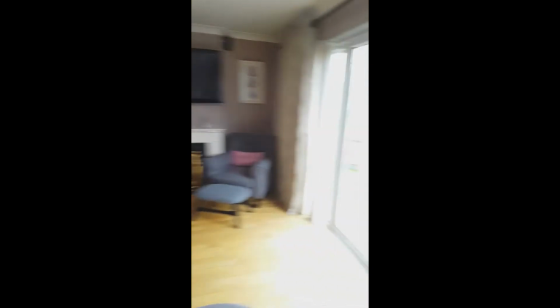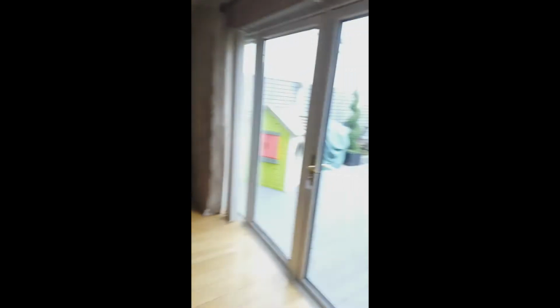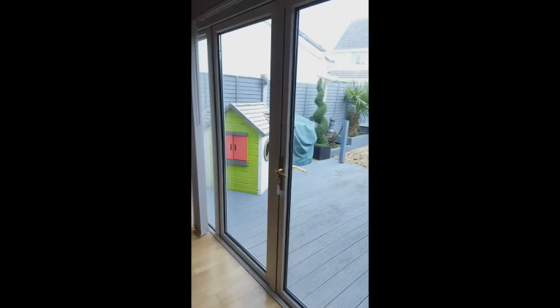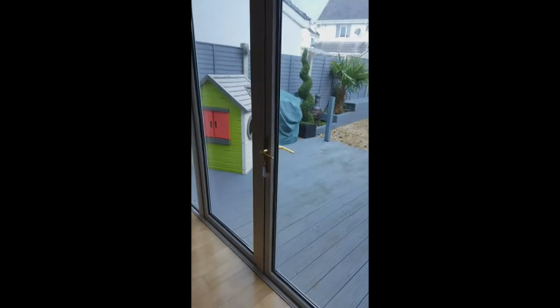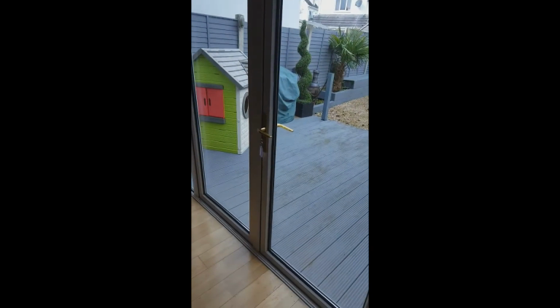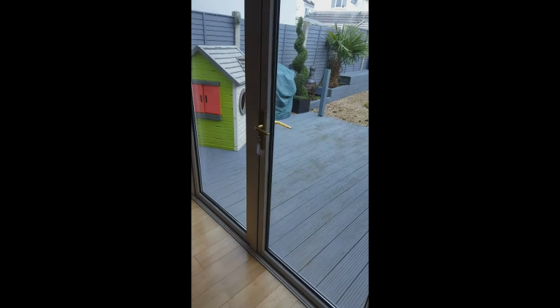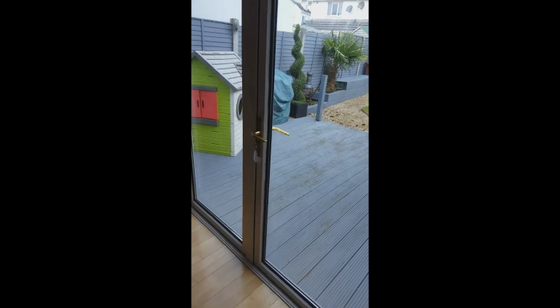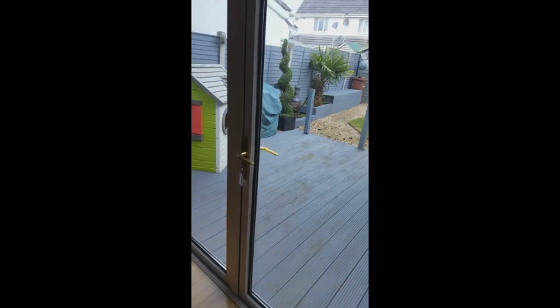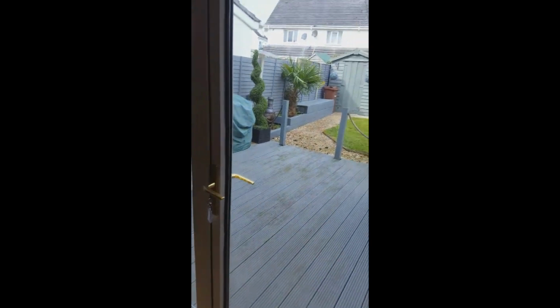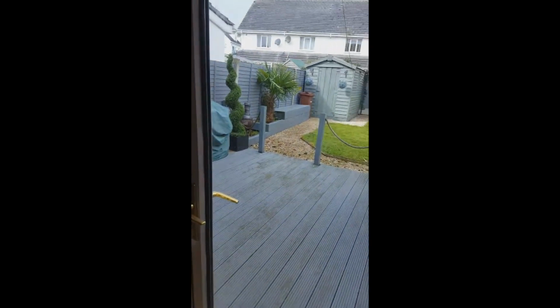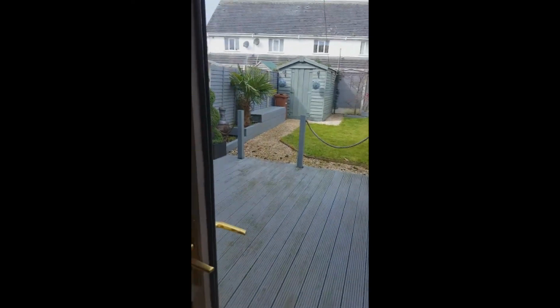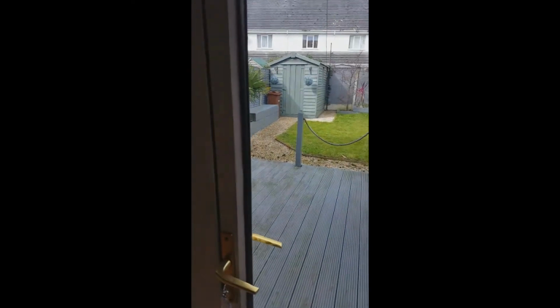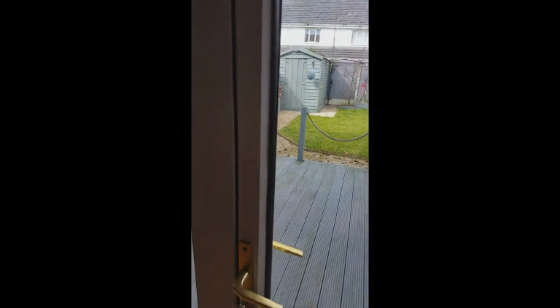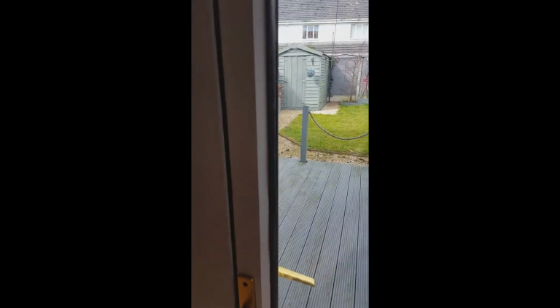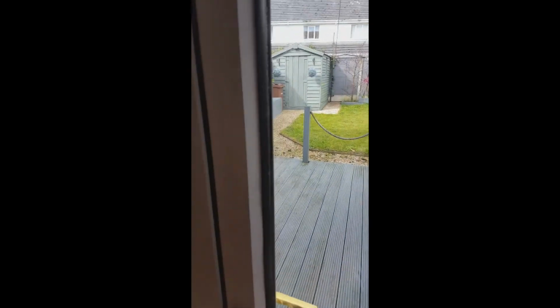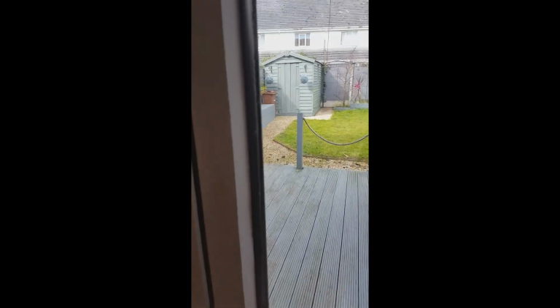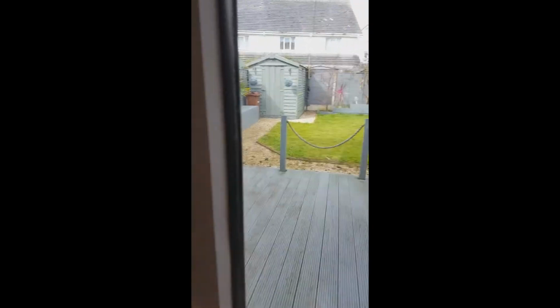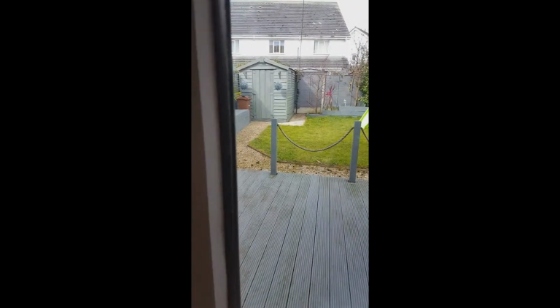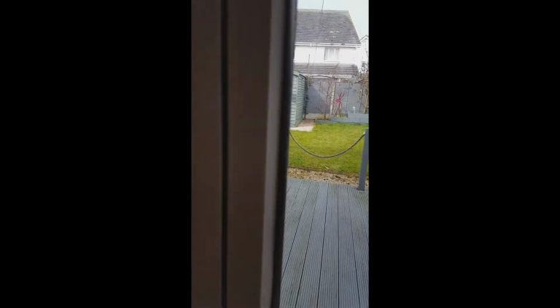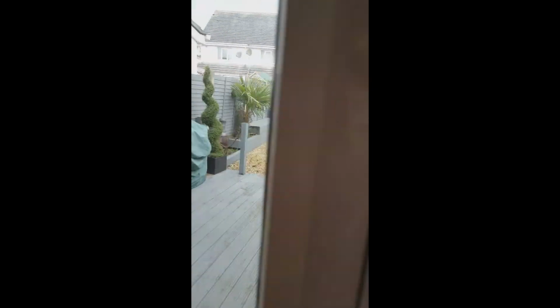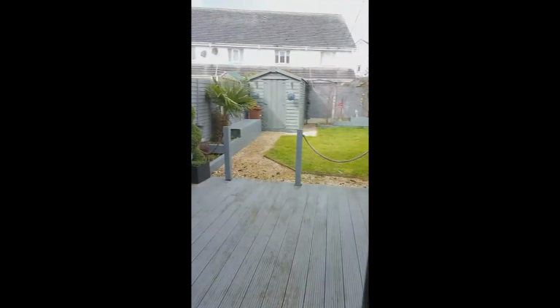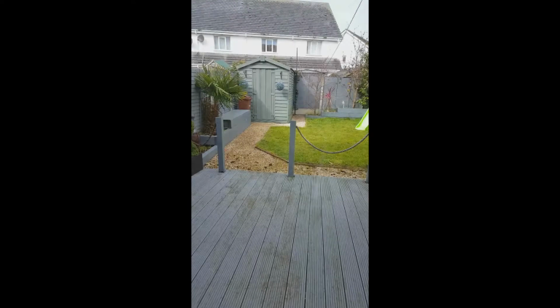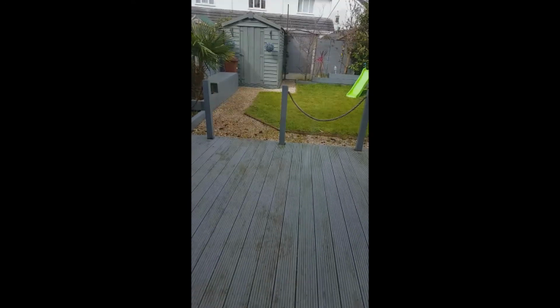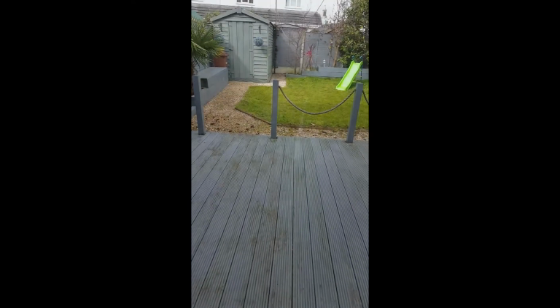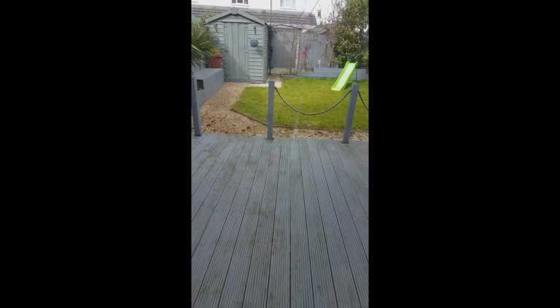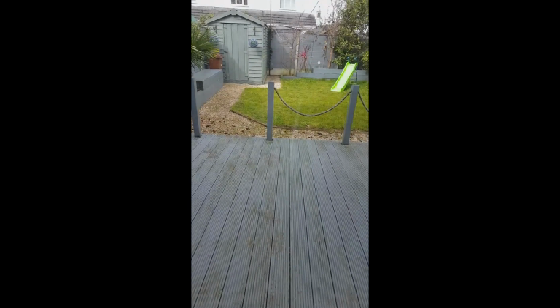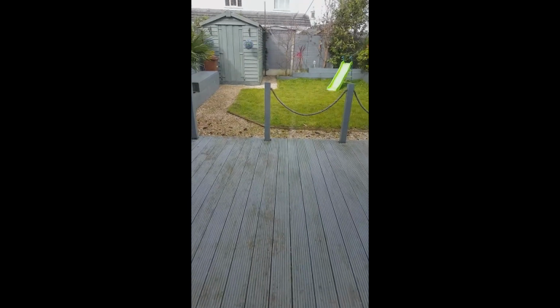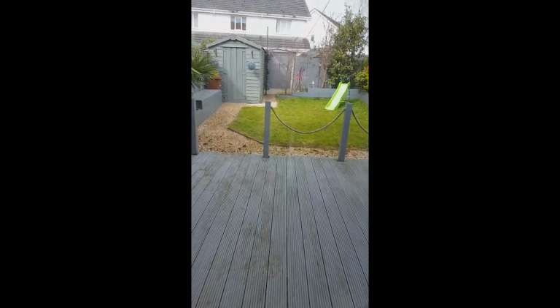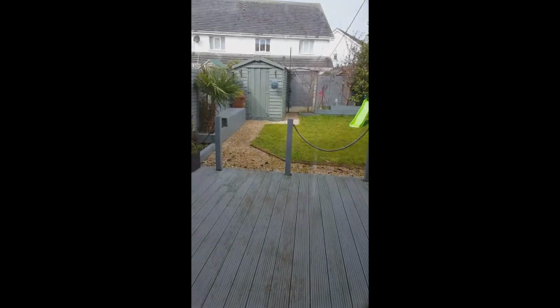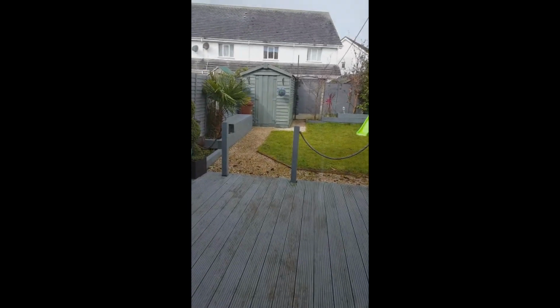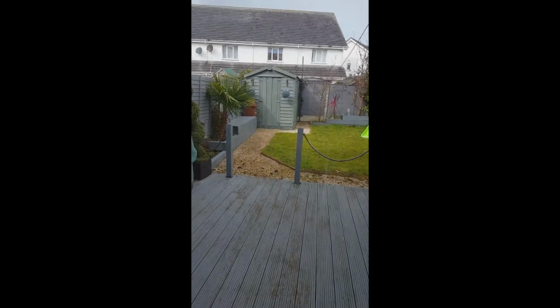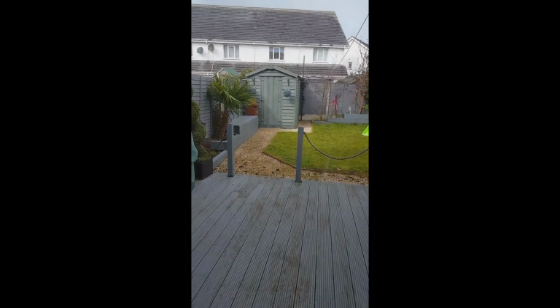We have lovely French doors to a nice garden area which is fully decked, and it also has a lawn area and a barn and shed.